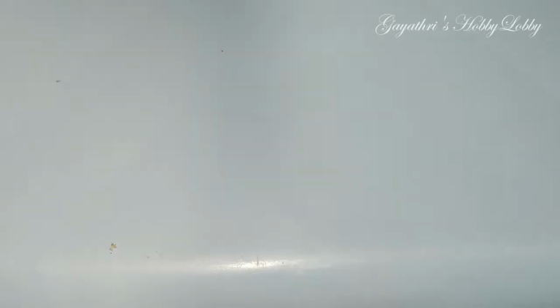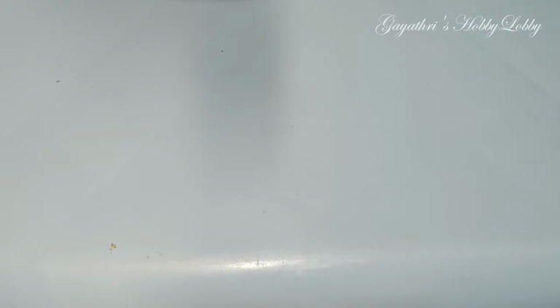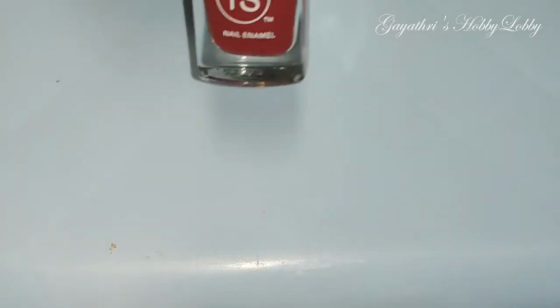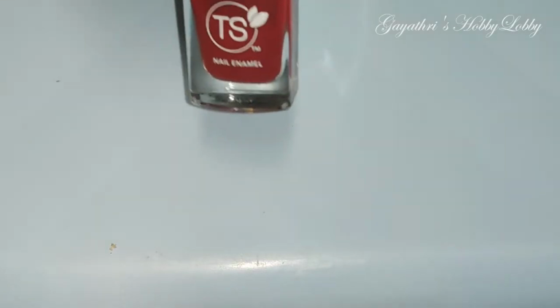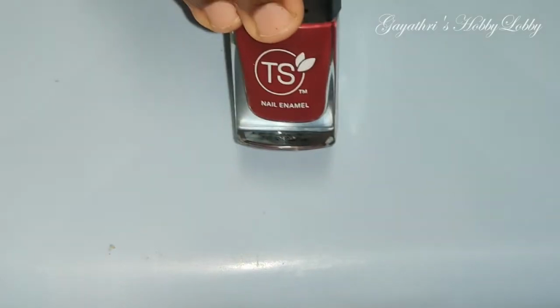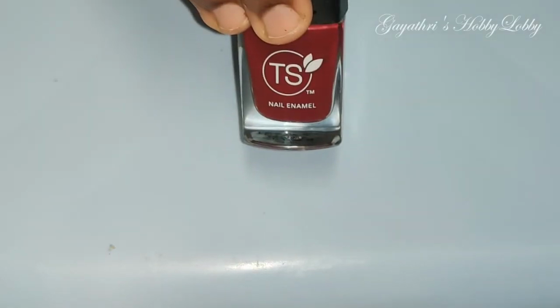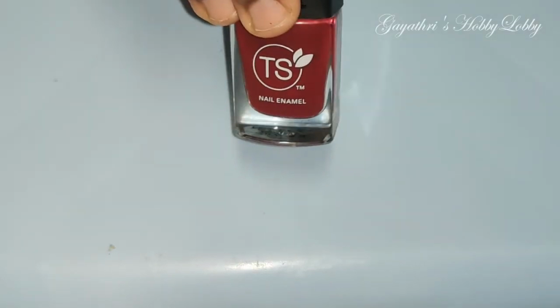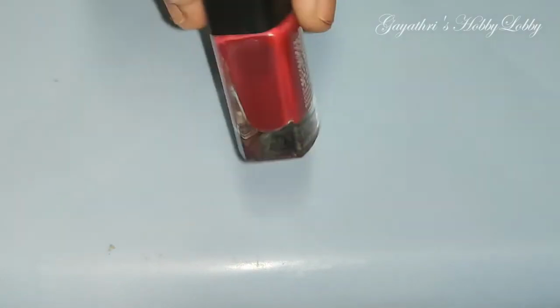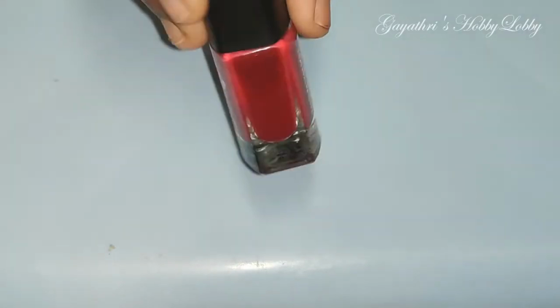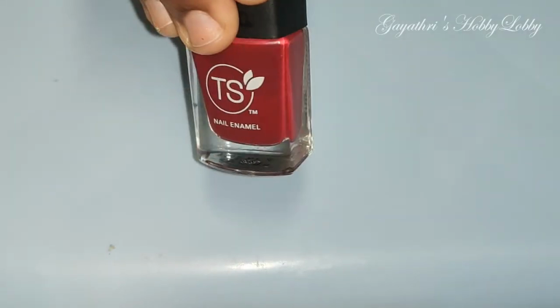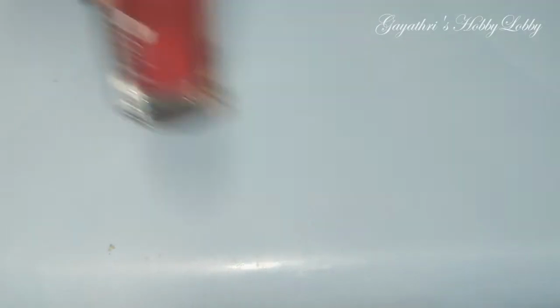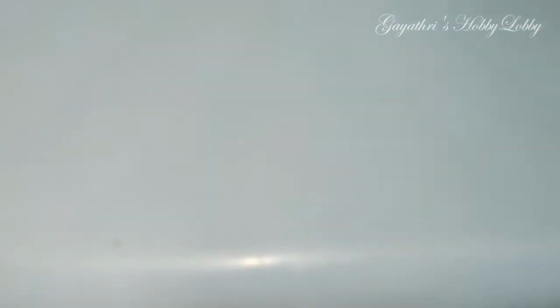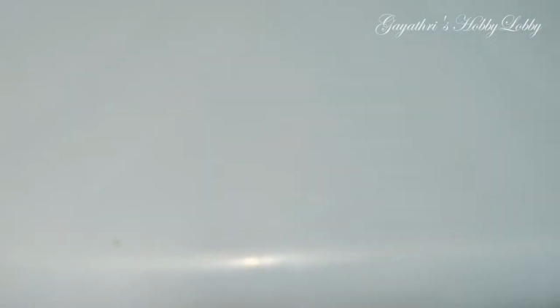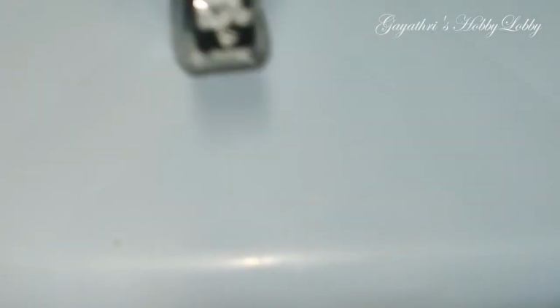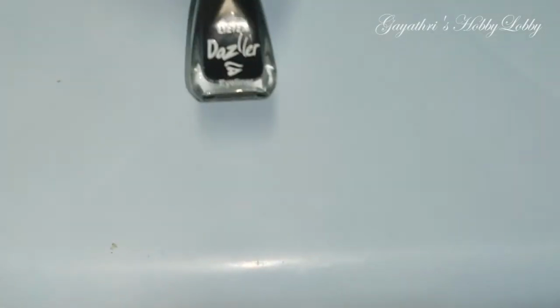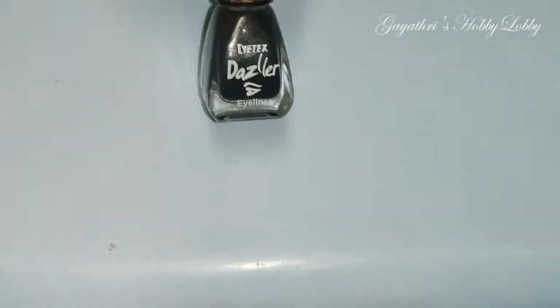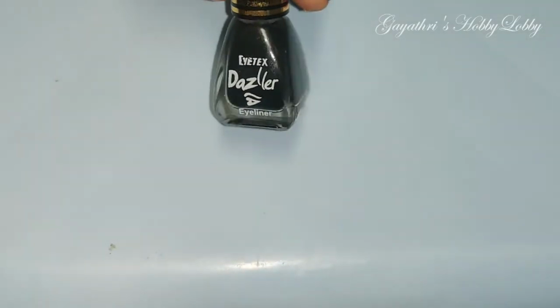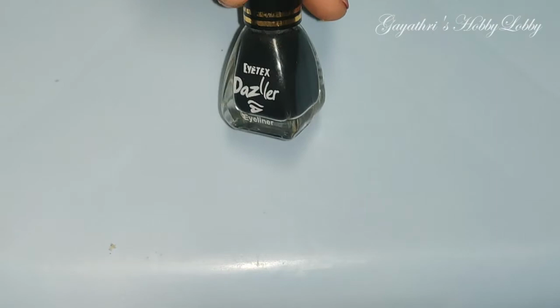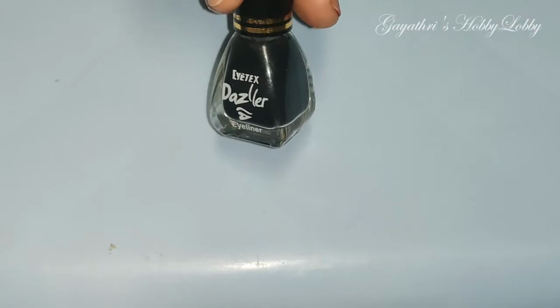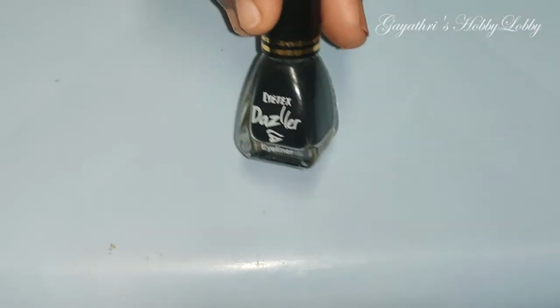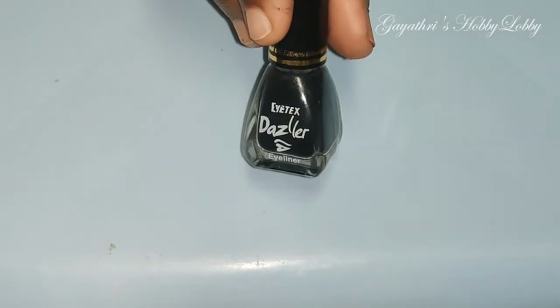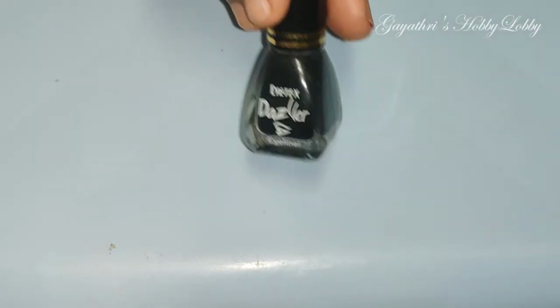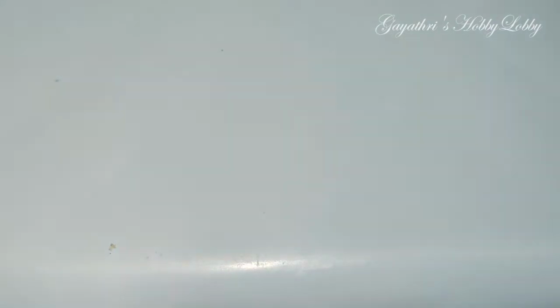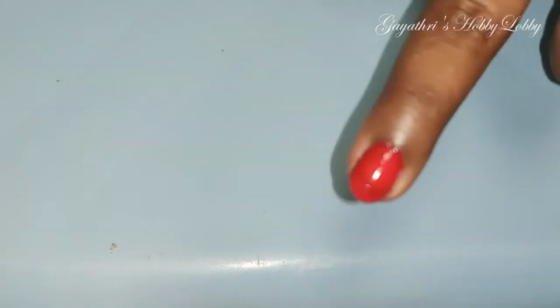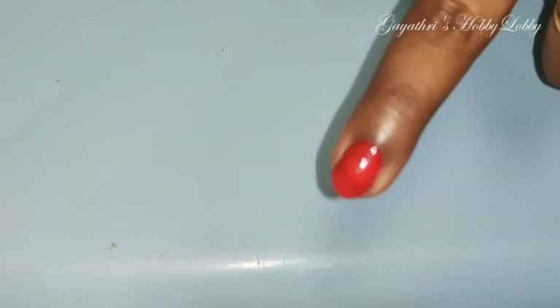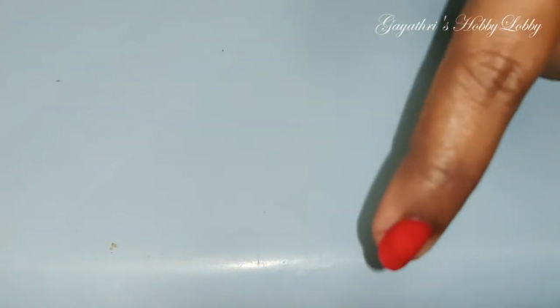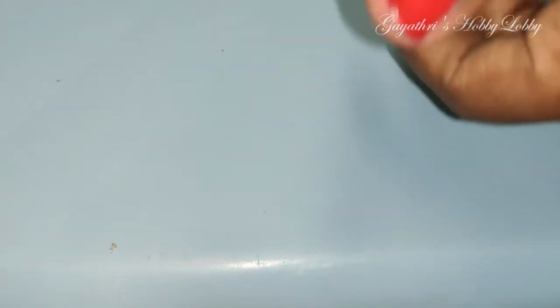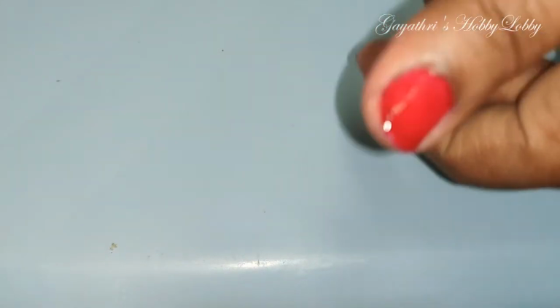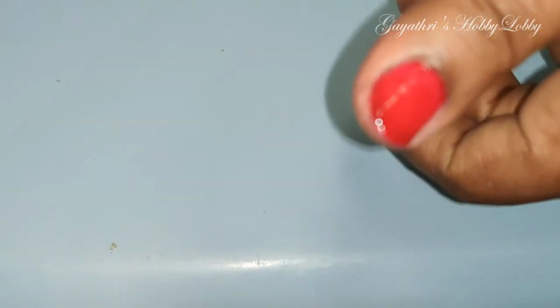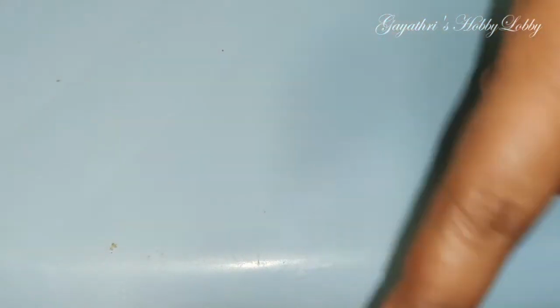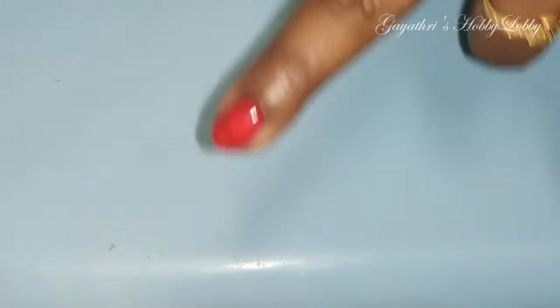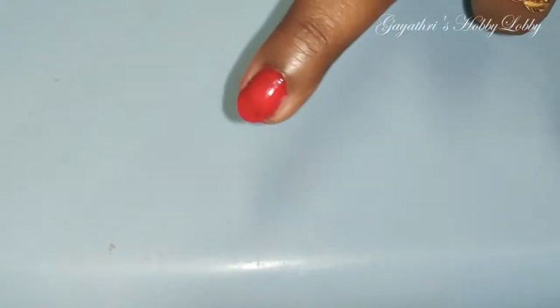I am going to choose the base coat. I am going to choose the red color. I am going to add the eyeliner to the design. I am going to add the base coat. Let's start with the dry color.